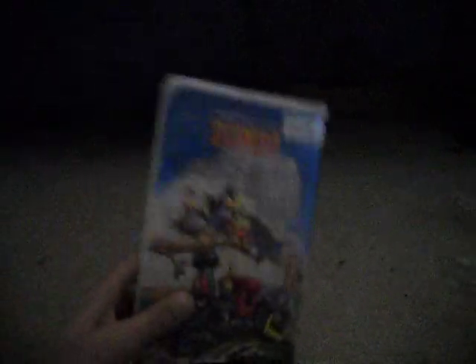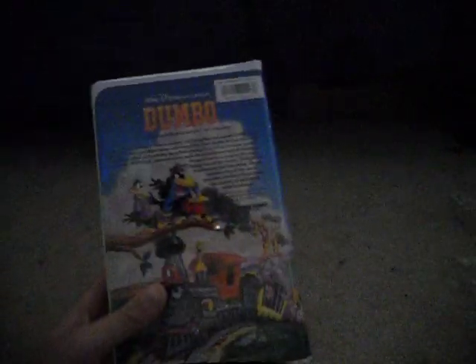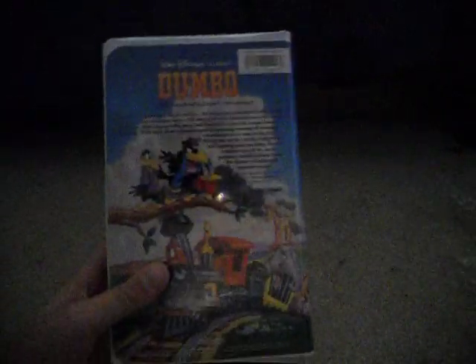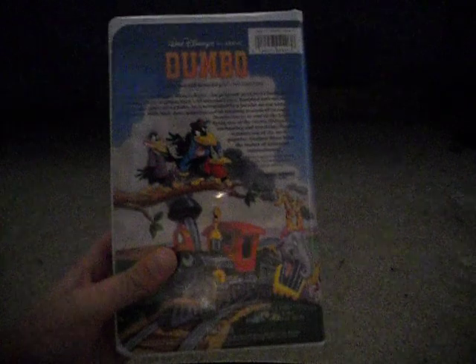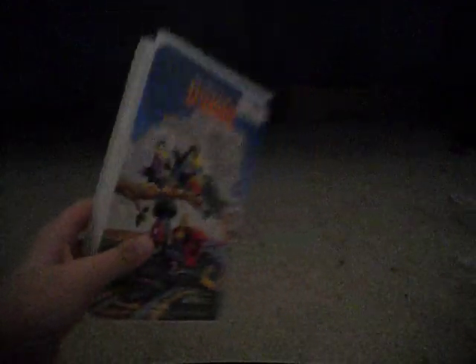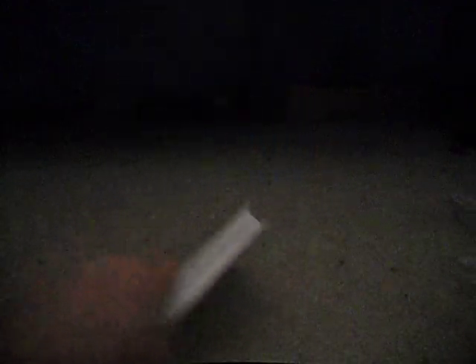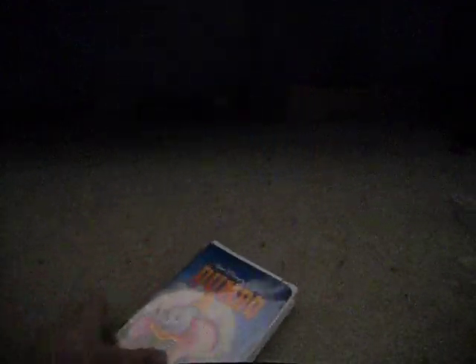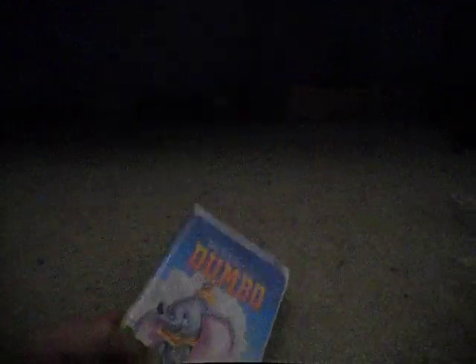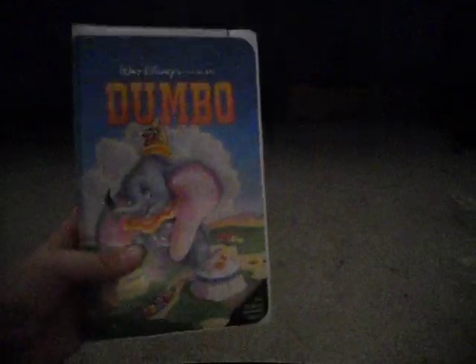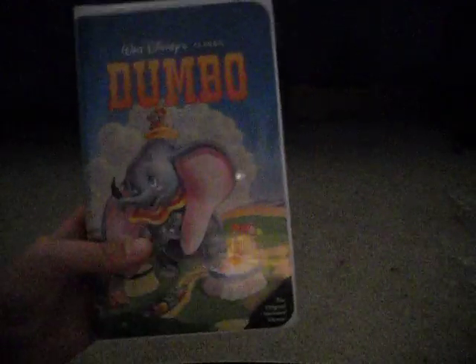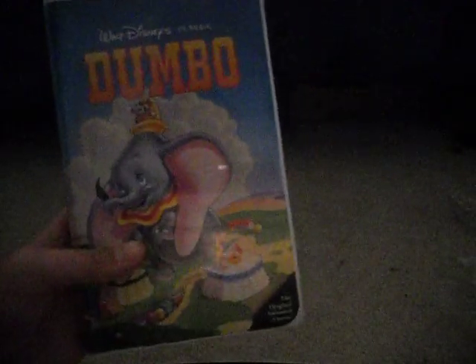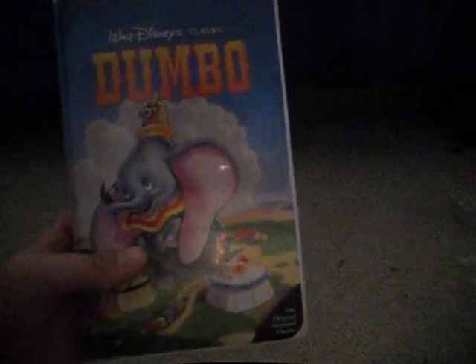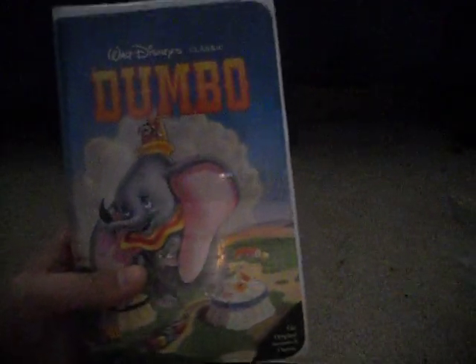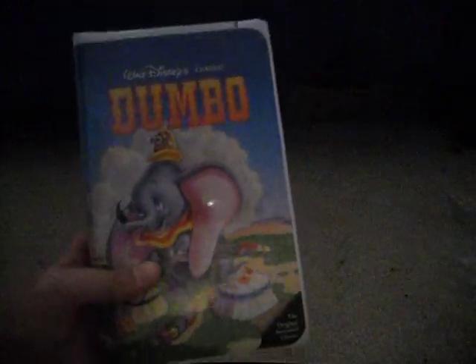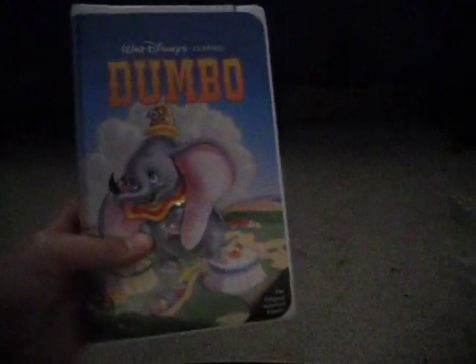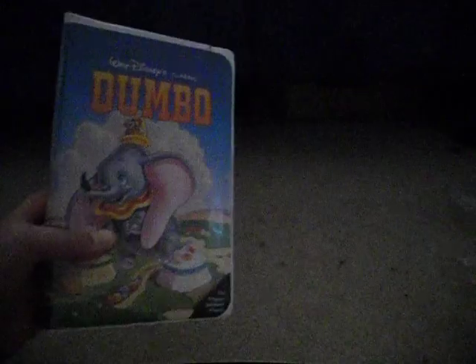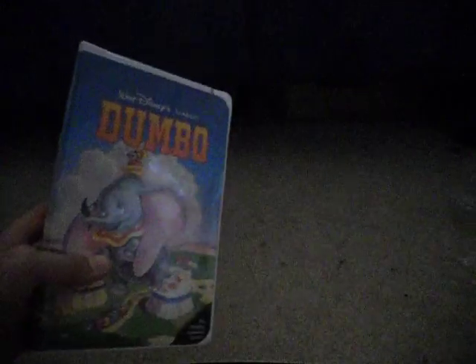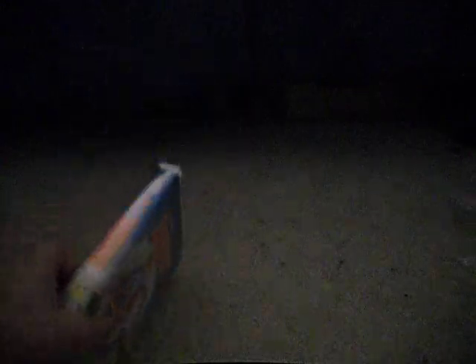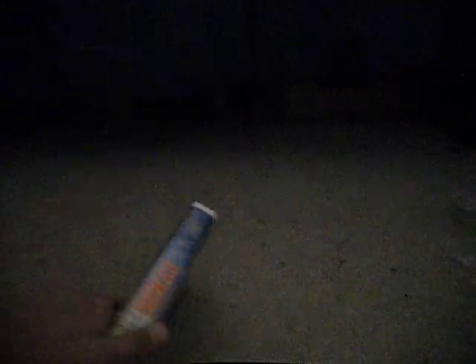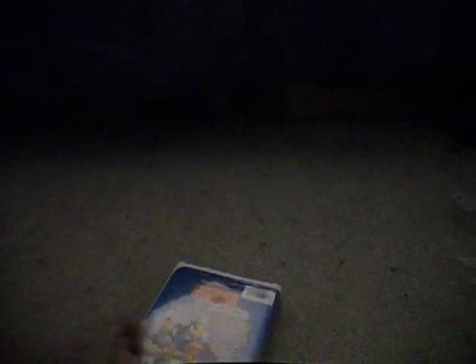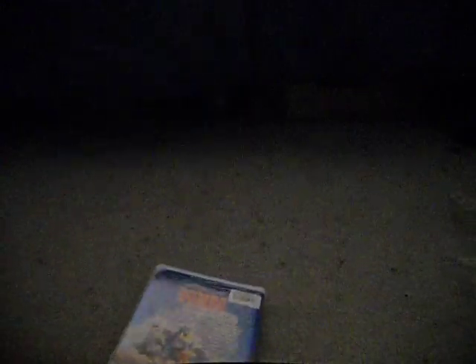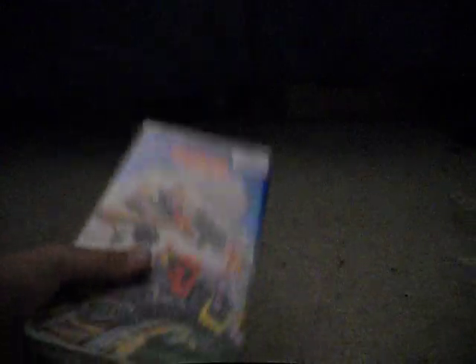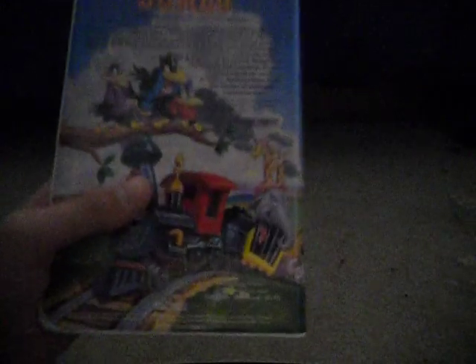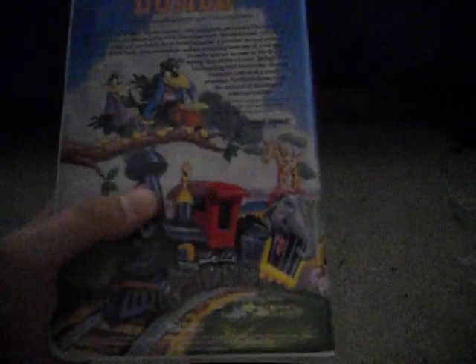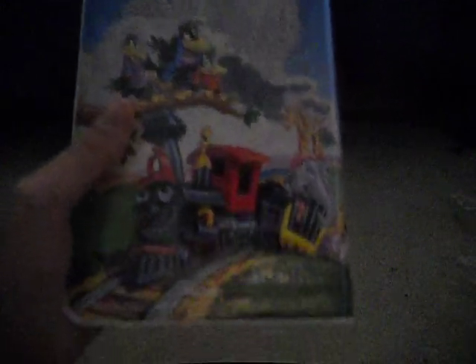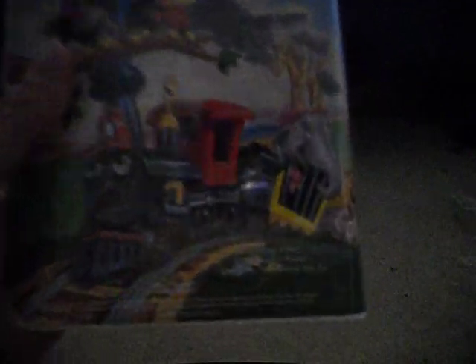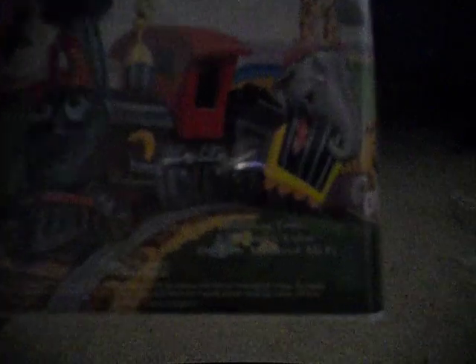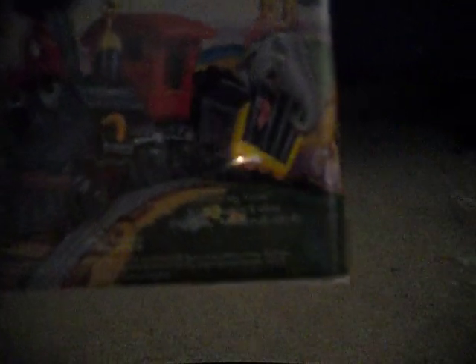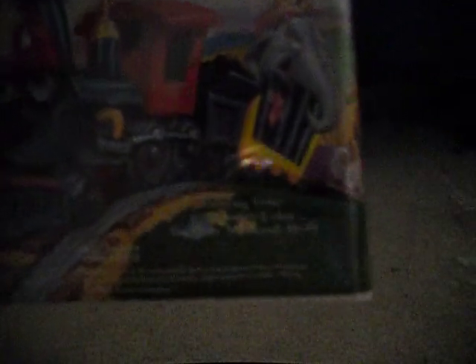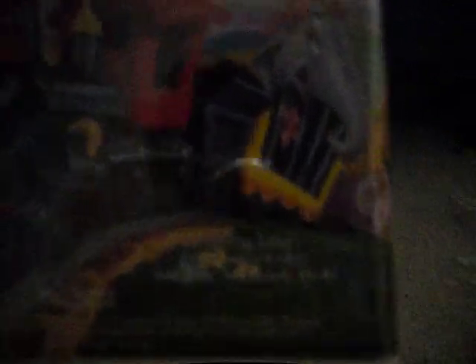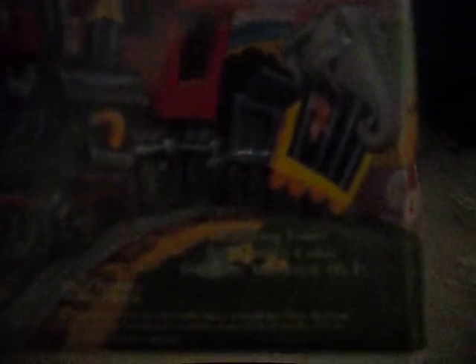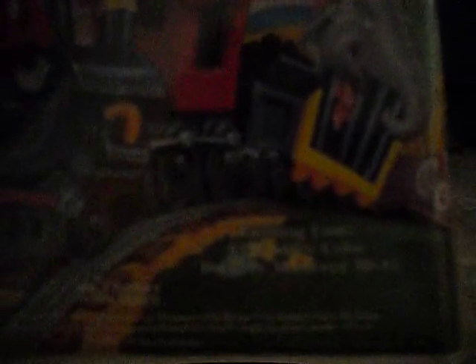And there's the back. What I have to say about this tape — Dumbo is a pretty good movie, I've watched it. The whole movie runs for 63 minutes.